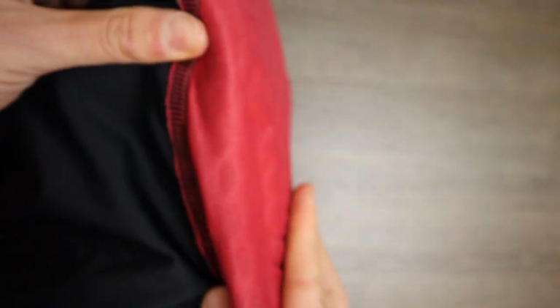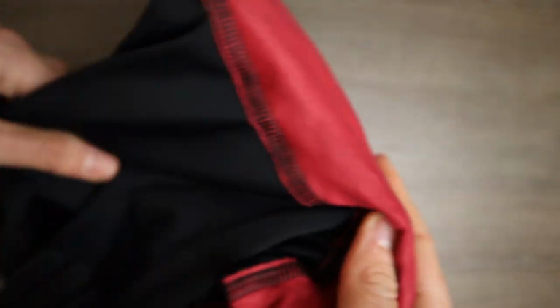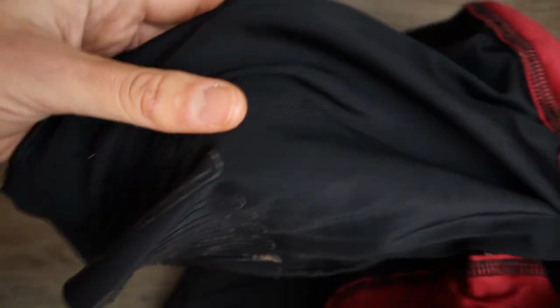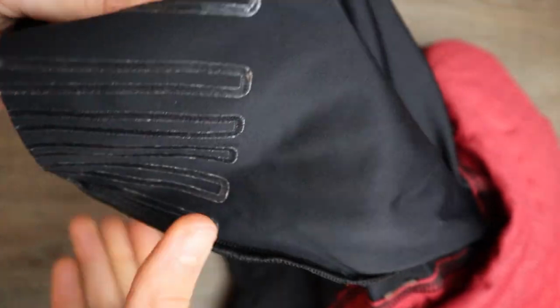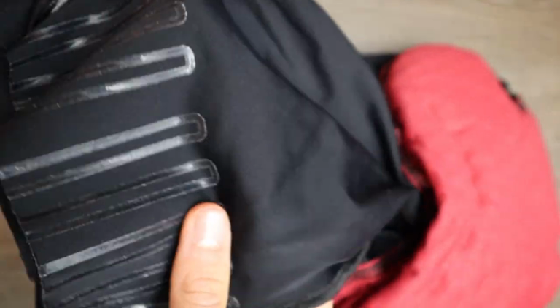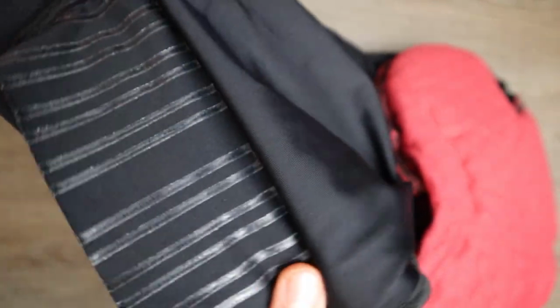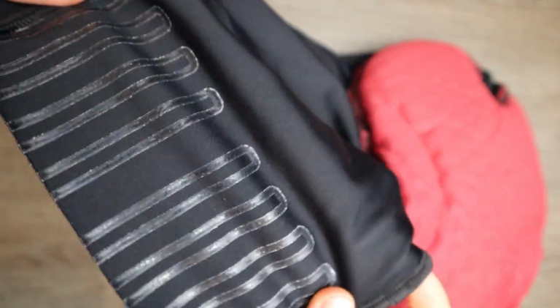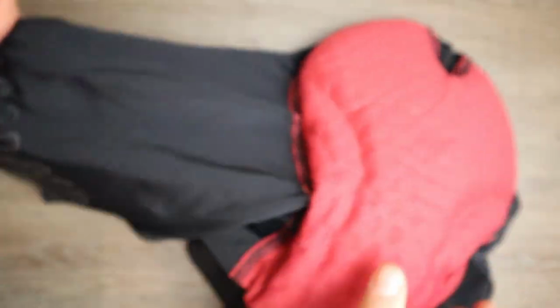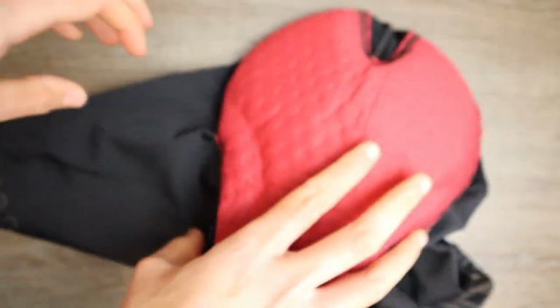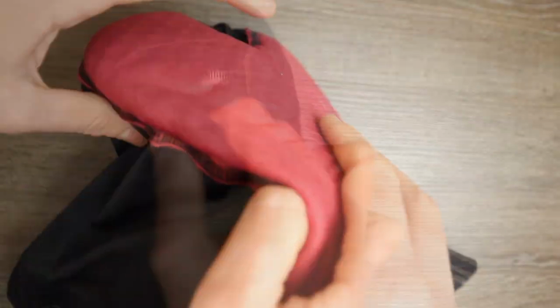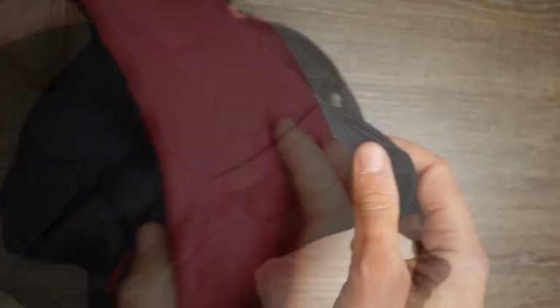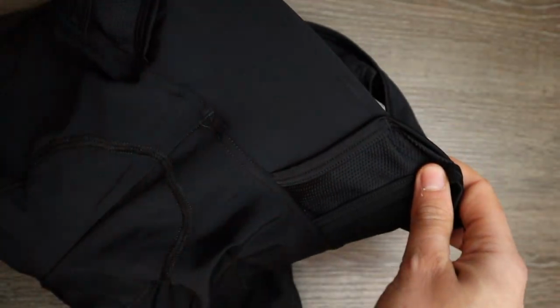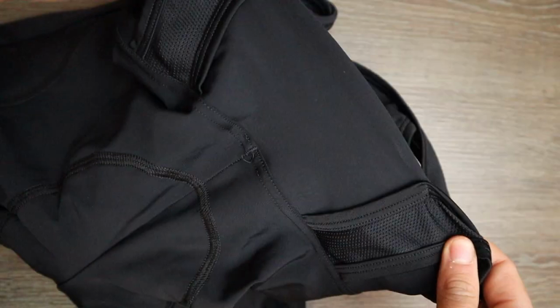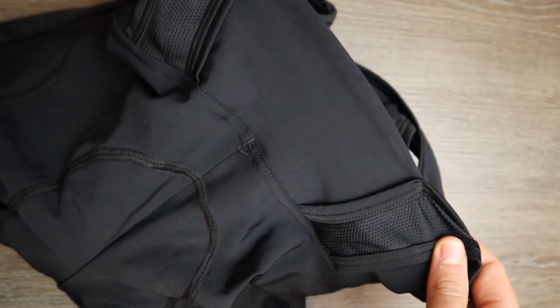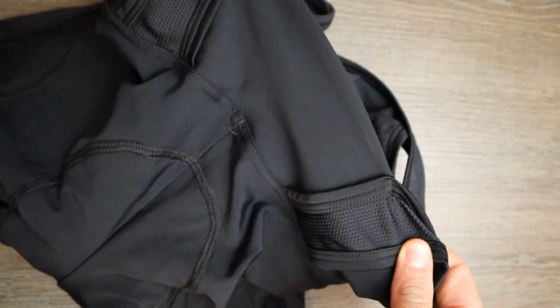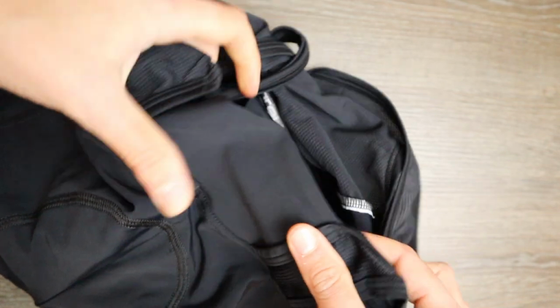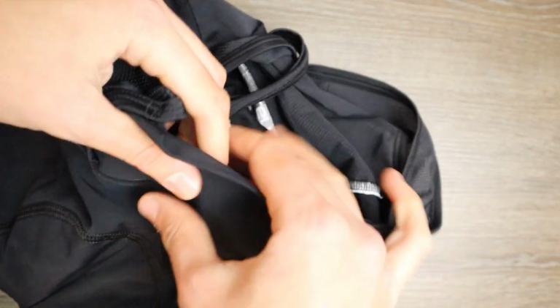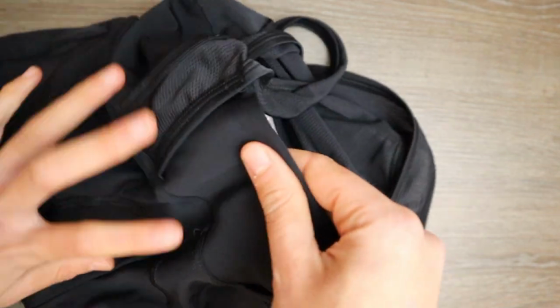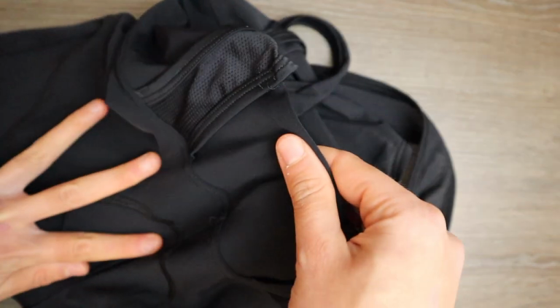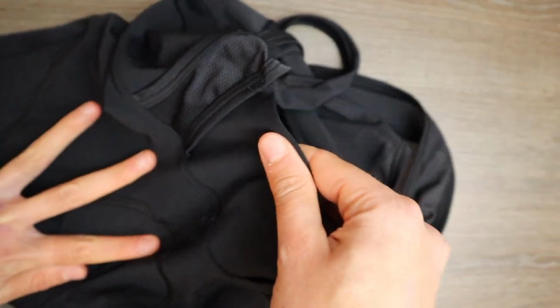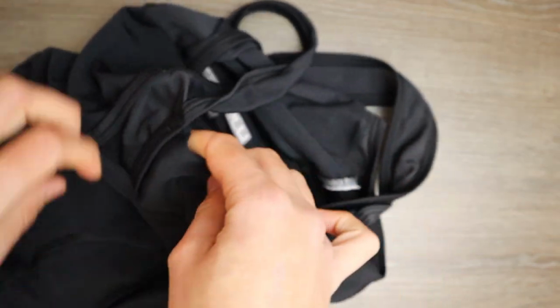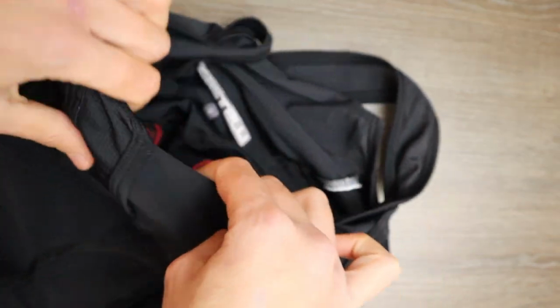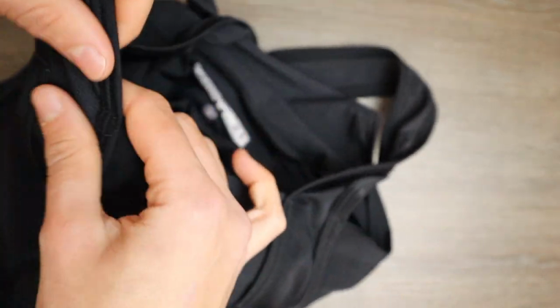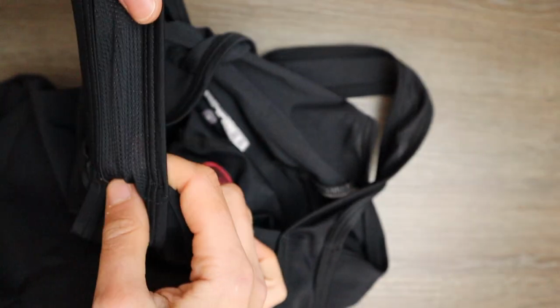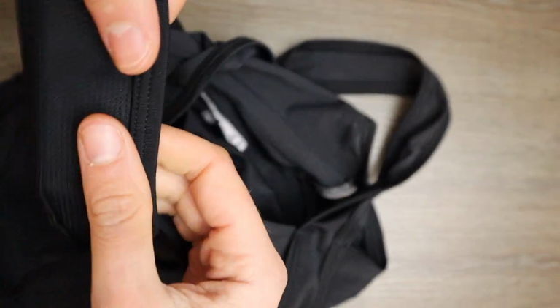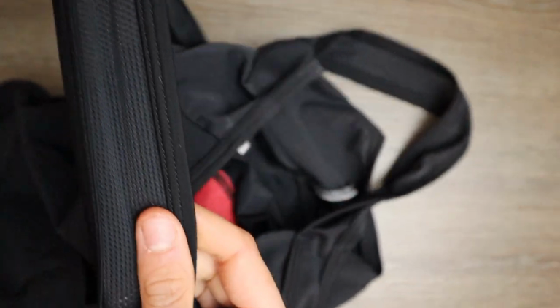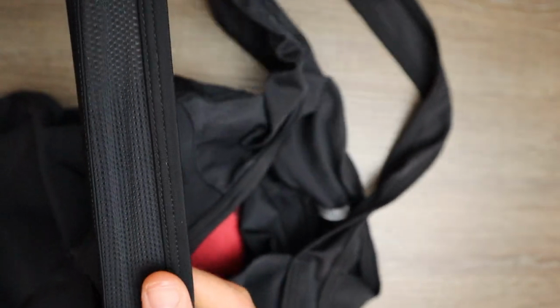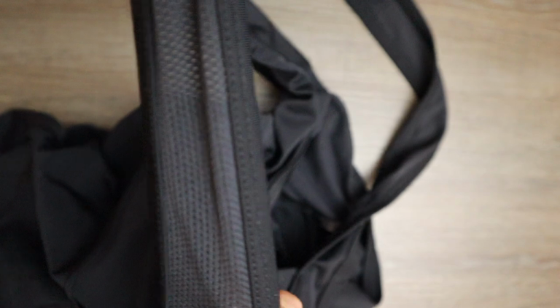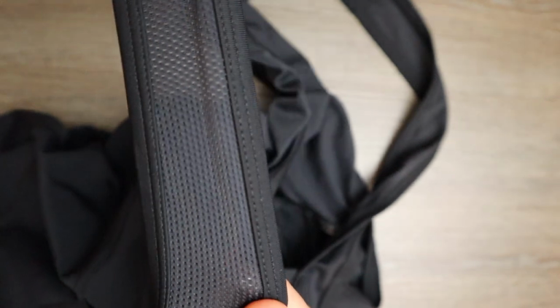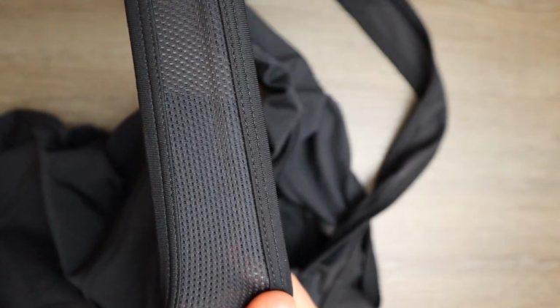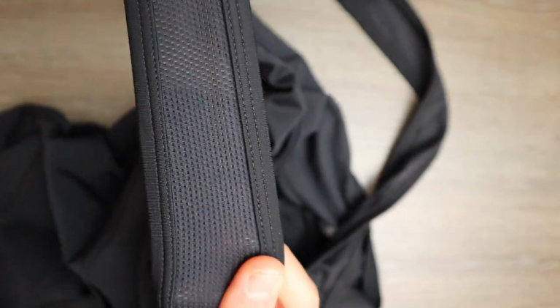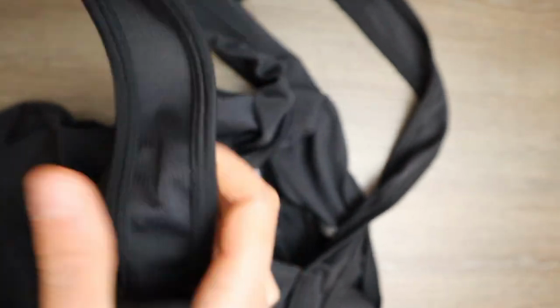It has leg grippers of general size all around the leg, which keeps the shorts from moving, and a panel around the waist which is quite nice because it adds some compression along with some lightweight stretchy straps.